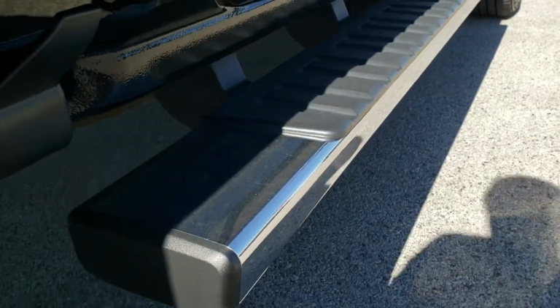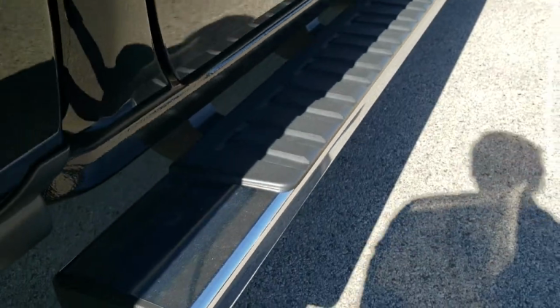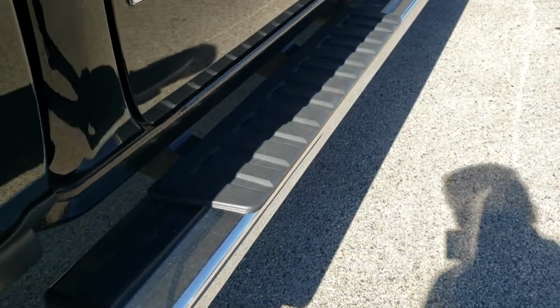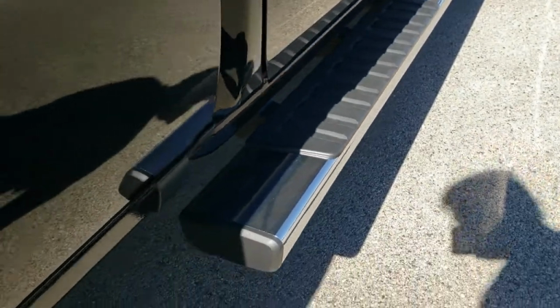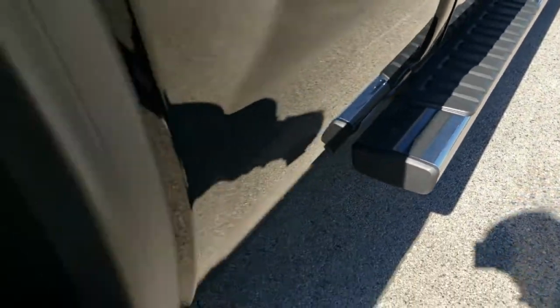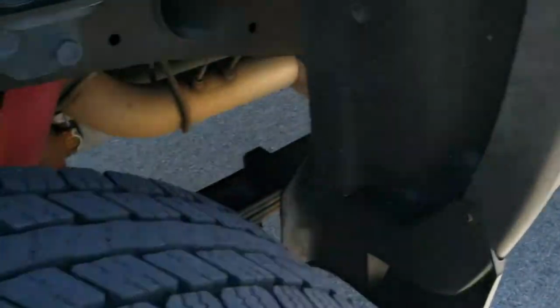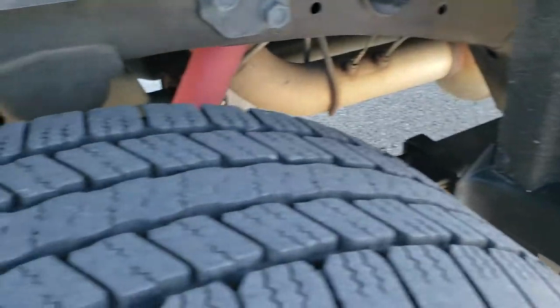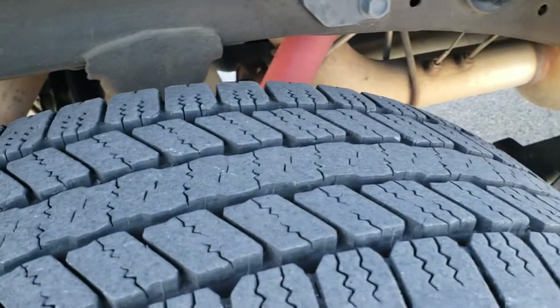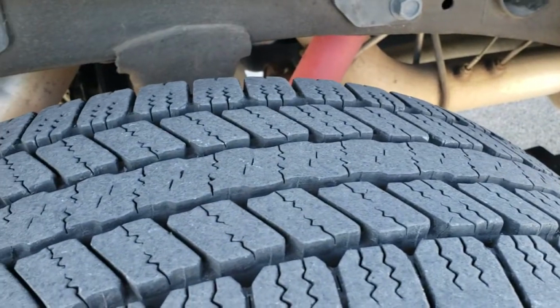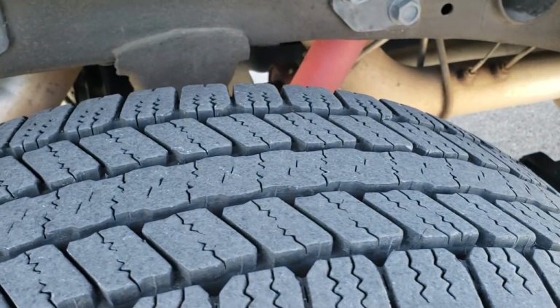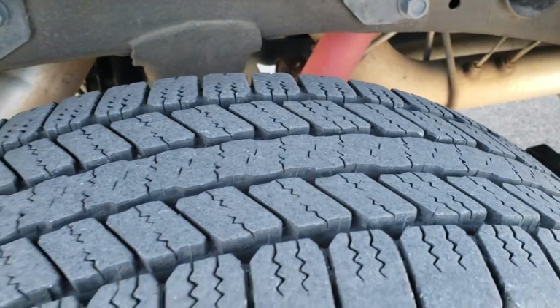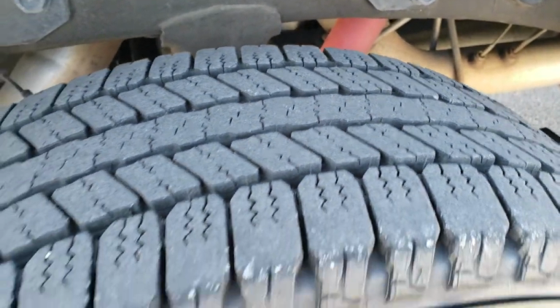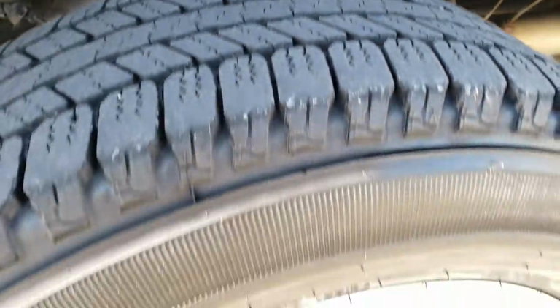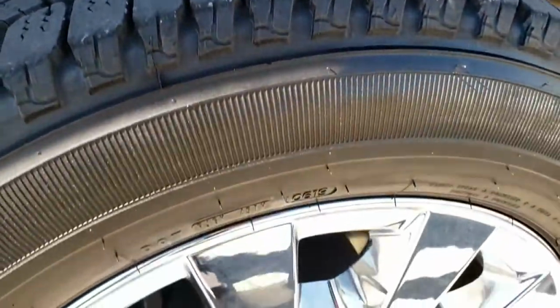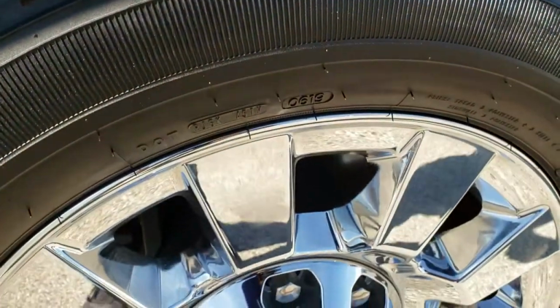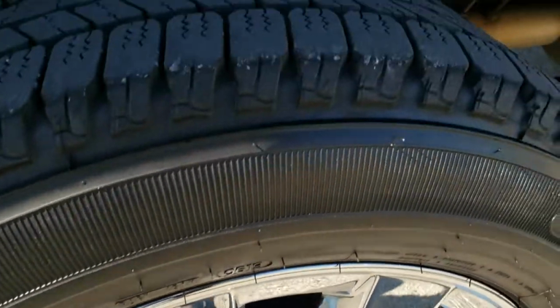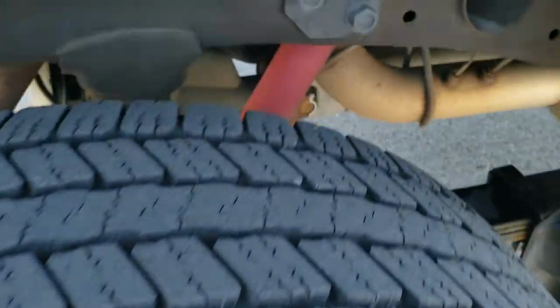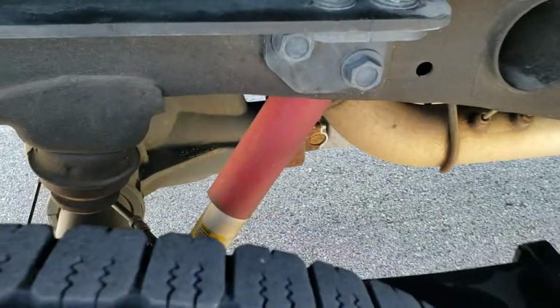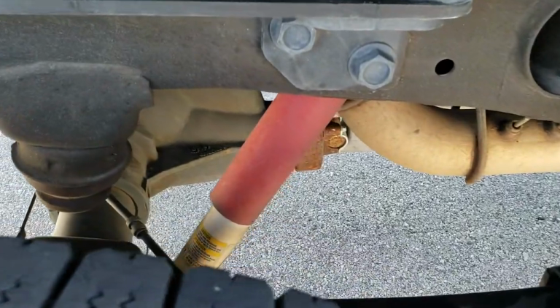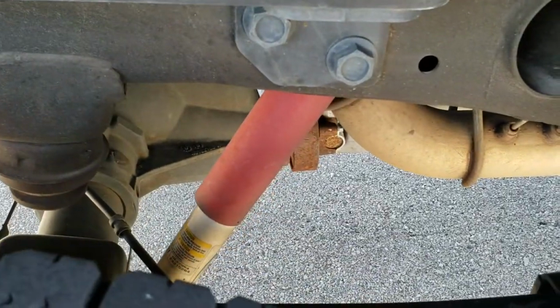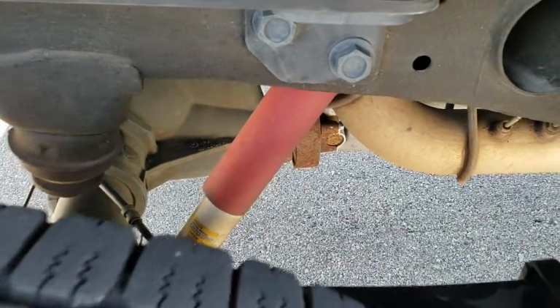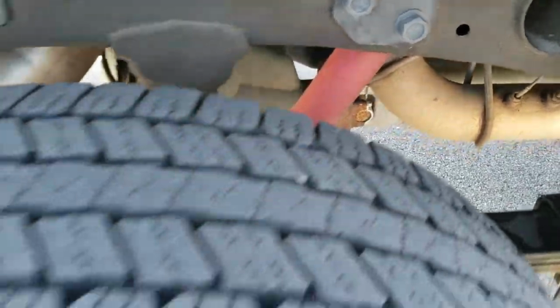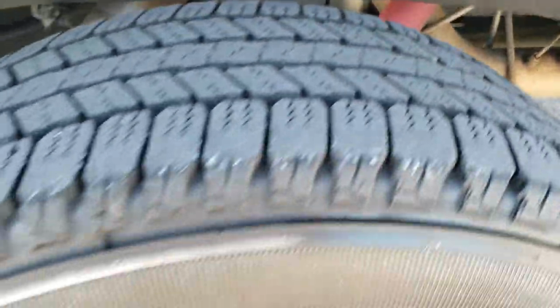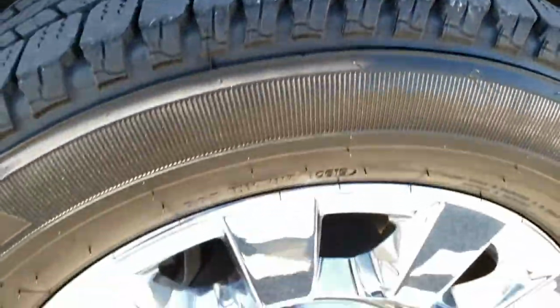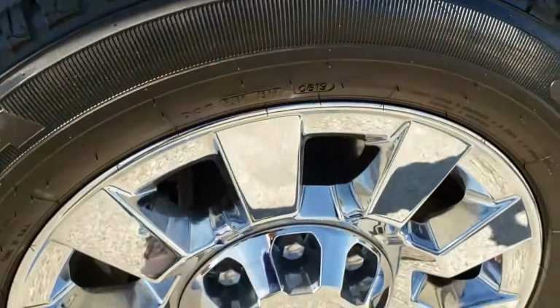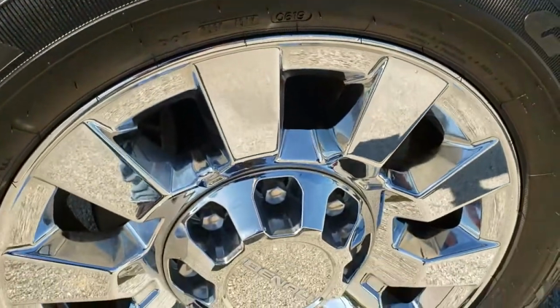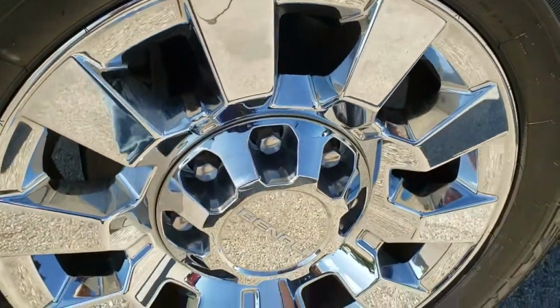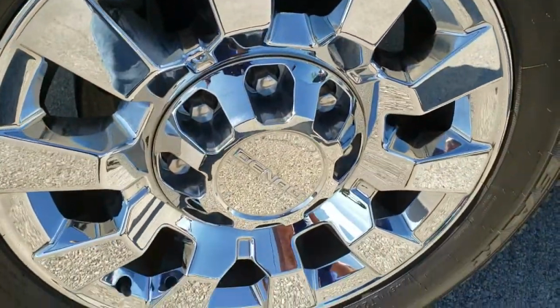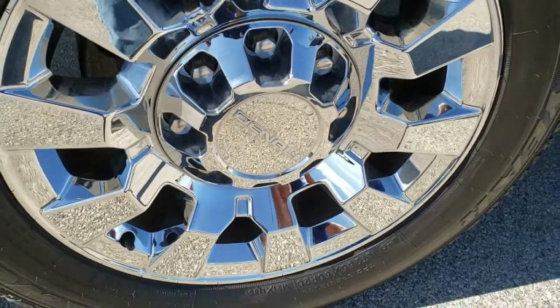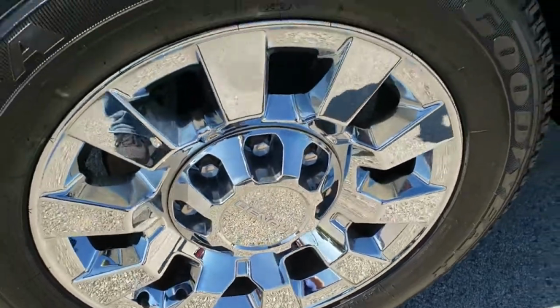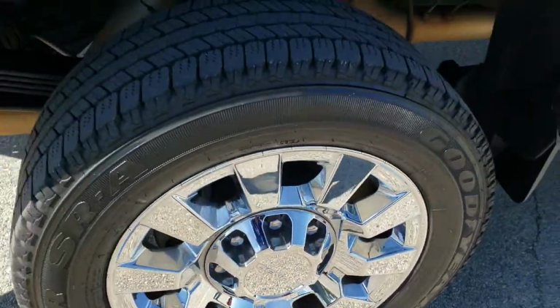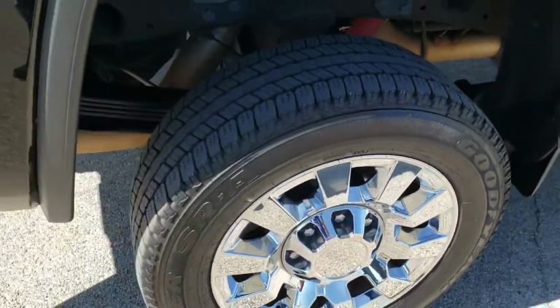It comes with nice factory chrome step bars. The back tires have just about as much tread as those front tires. It does have the Rancho shocks which is part of the Z71 off-road suspension package. The back rim is absolutely perfect as well.